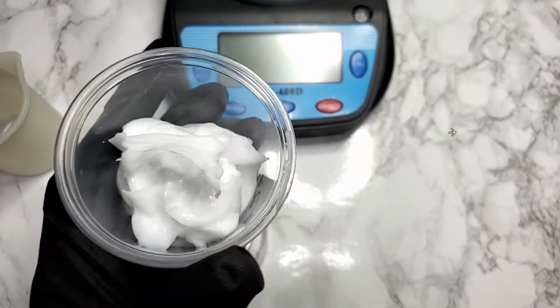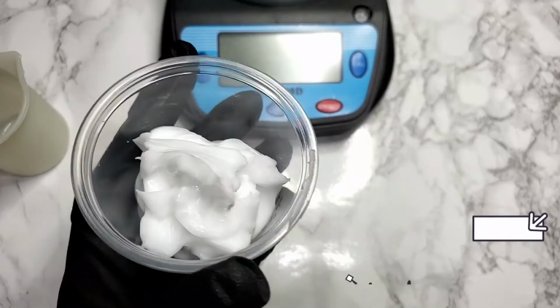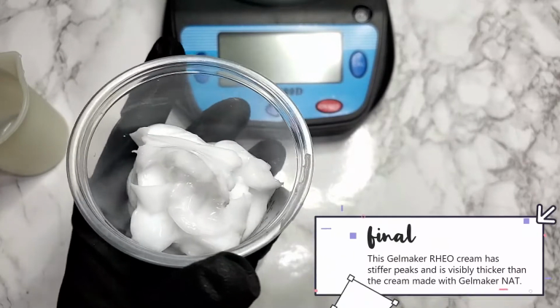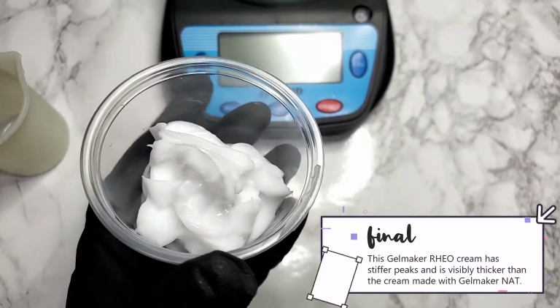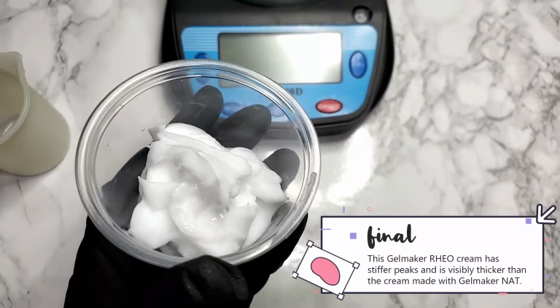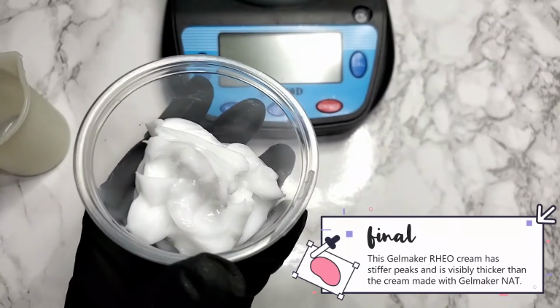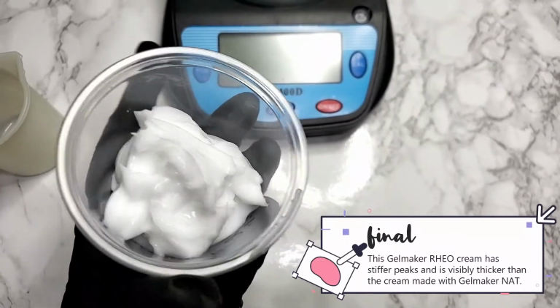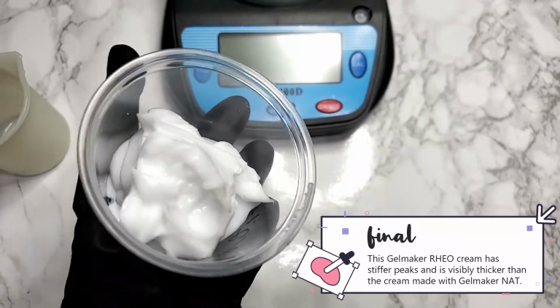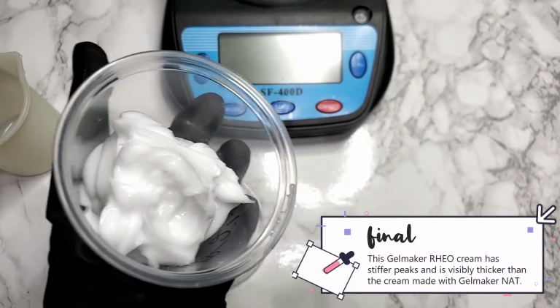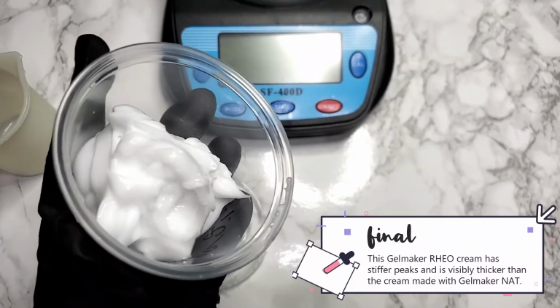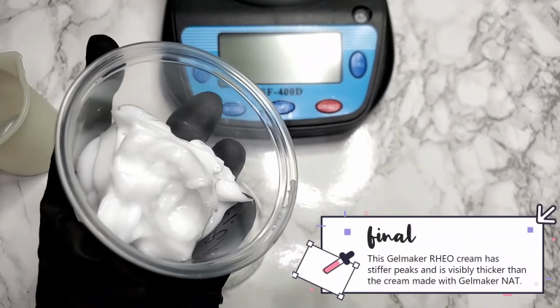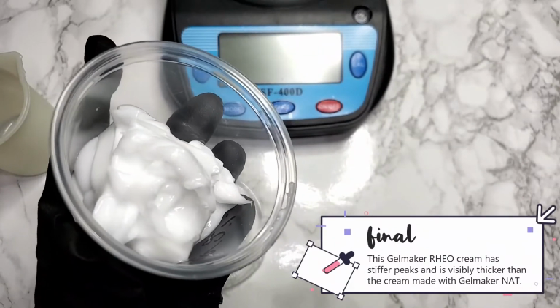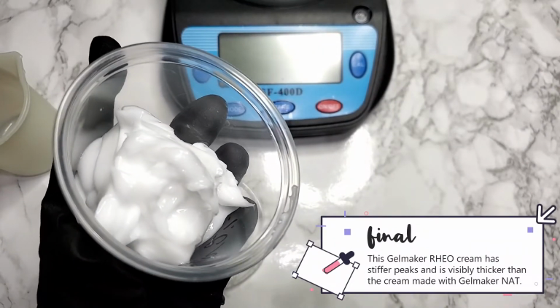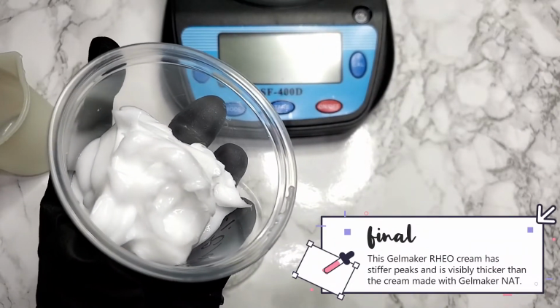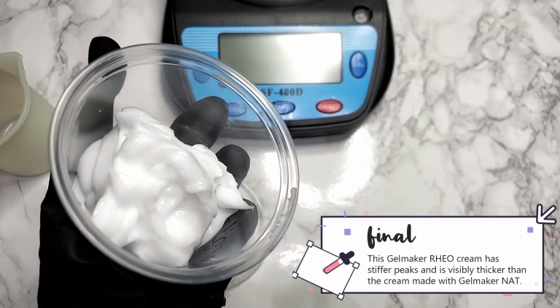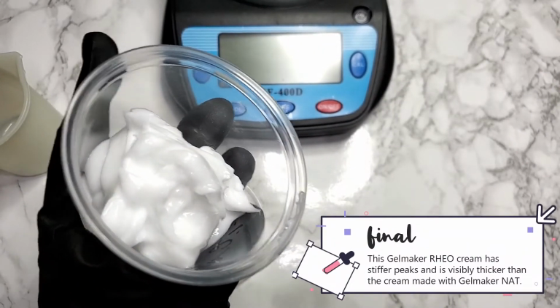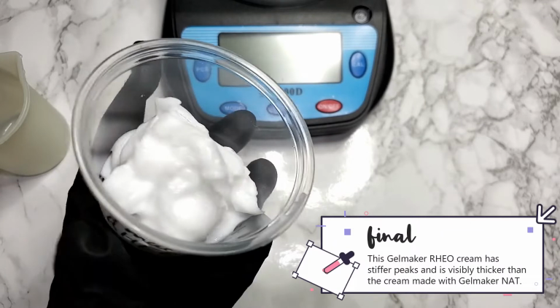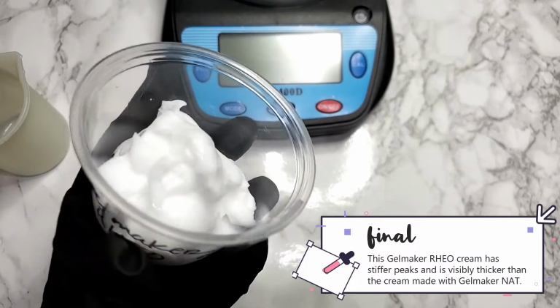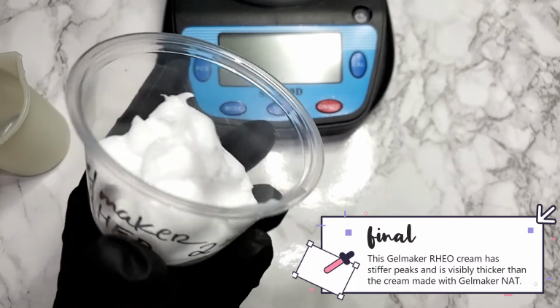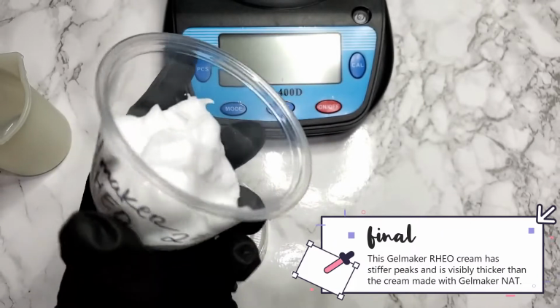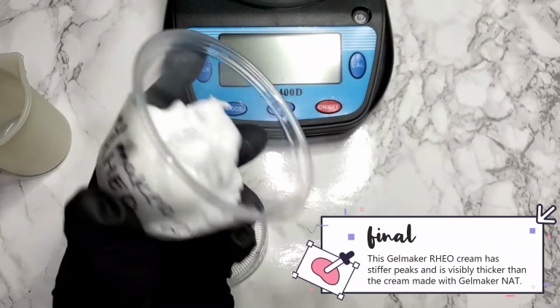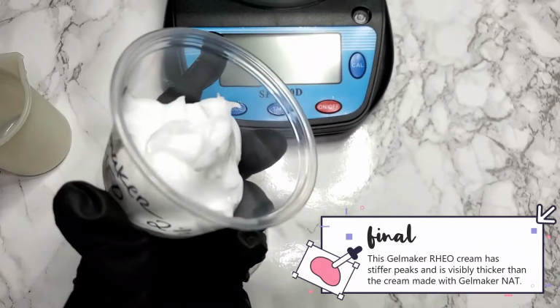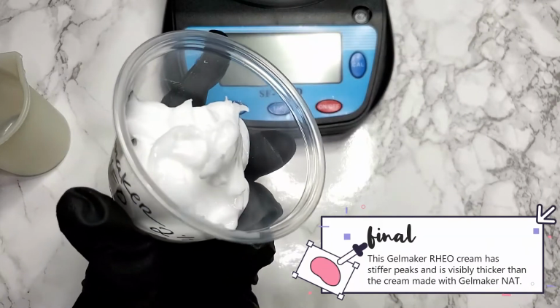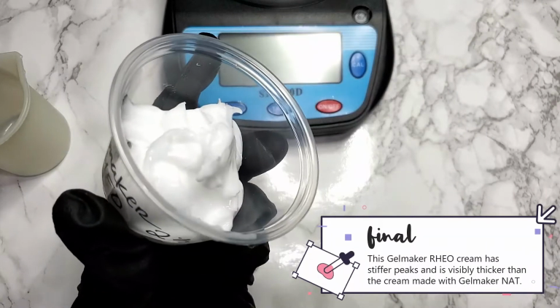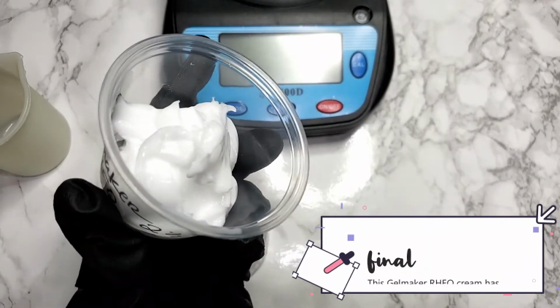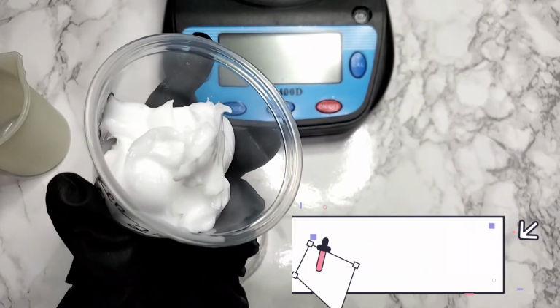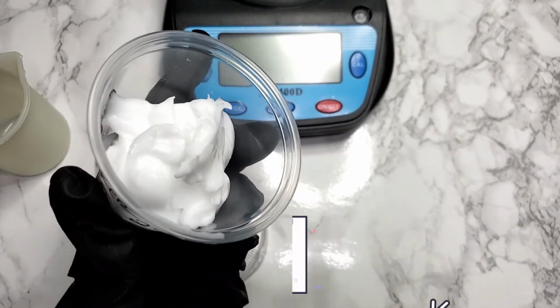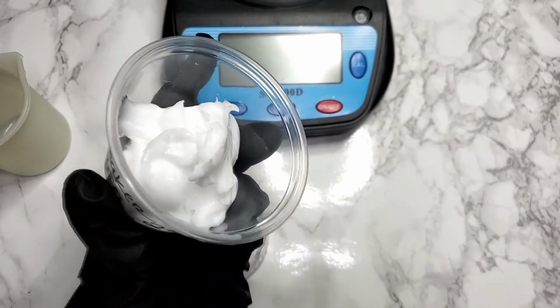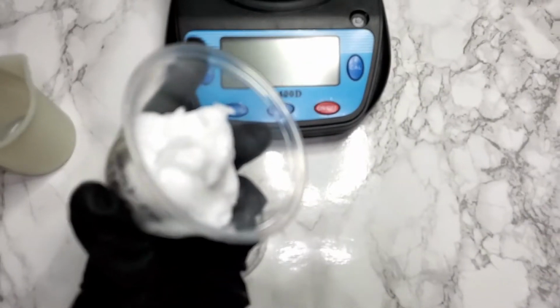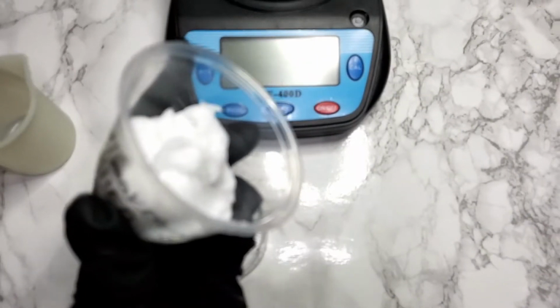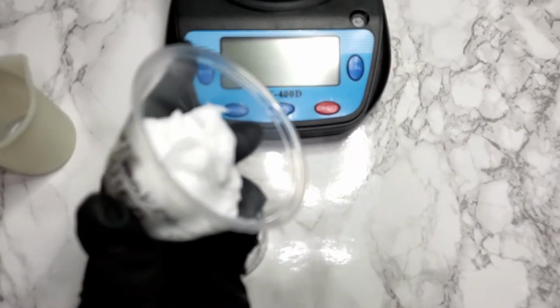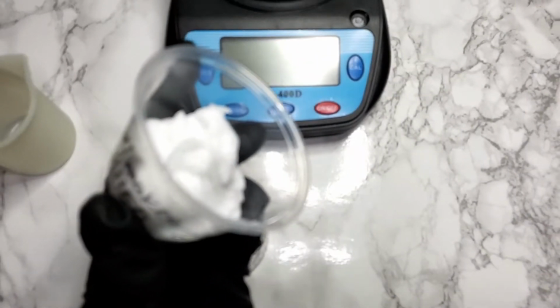This Gelmaker Rio cream has stiffer peaks and is visibly thicker than the cream made with Gelmaker Nat. It's not a humongous difference, but there's a difference there.